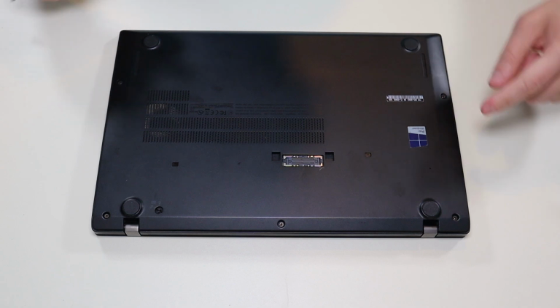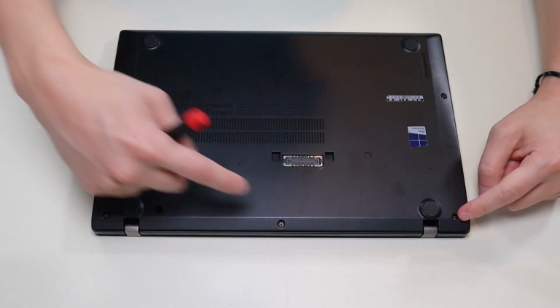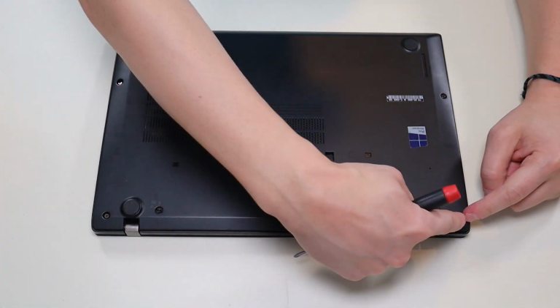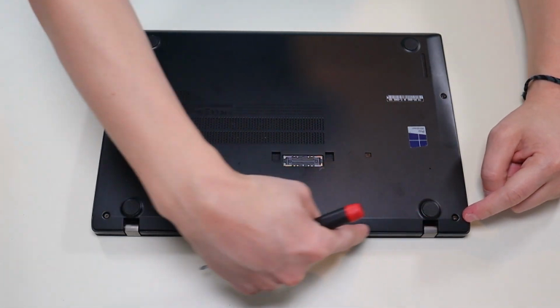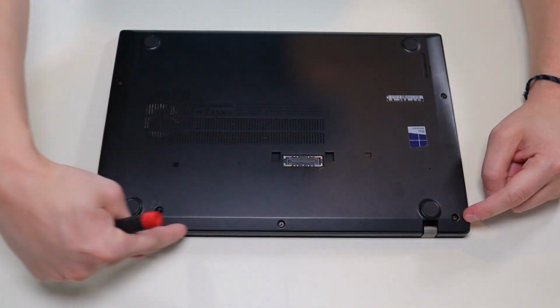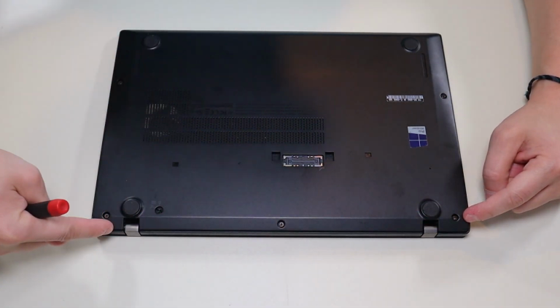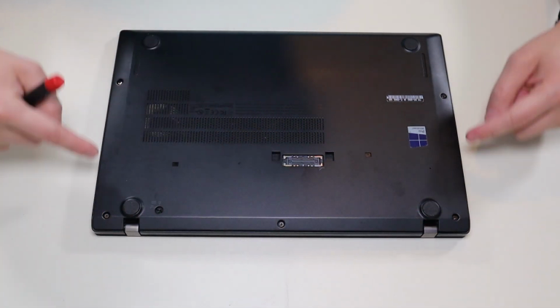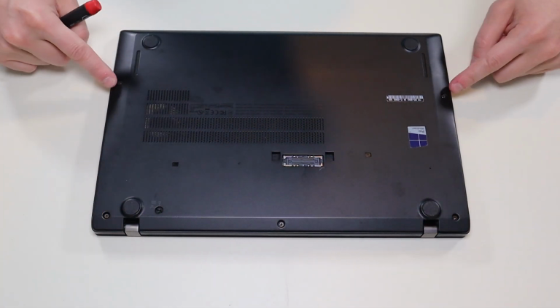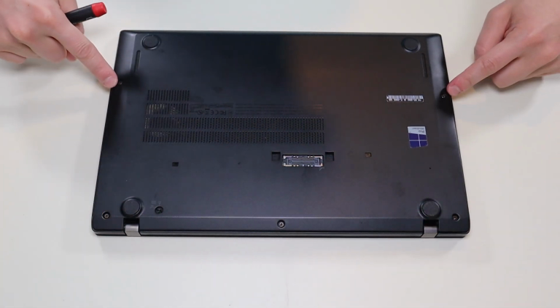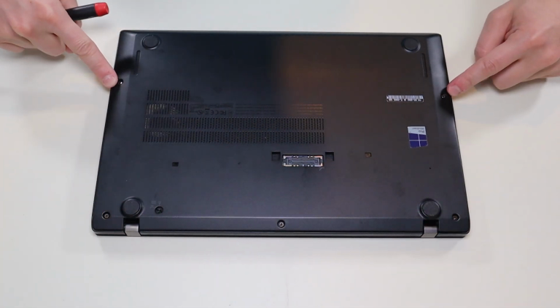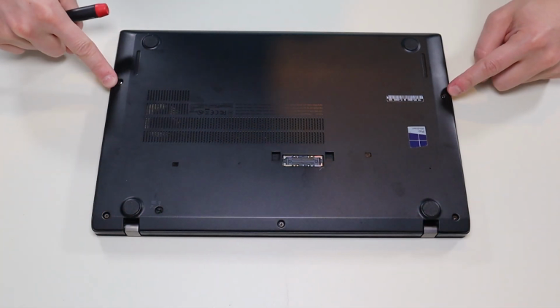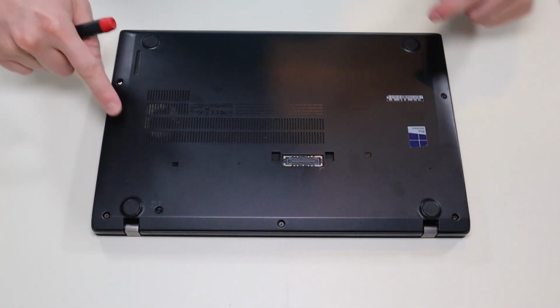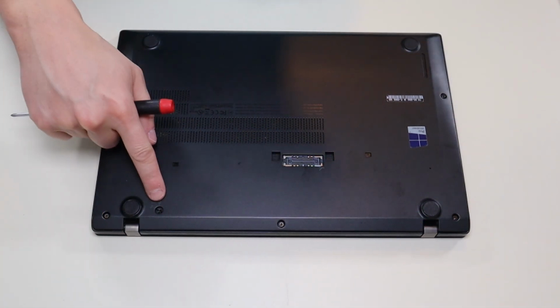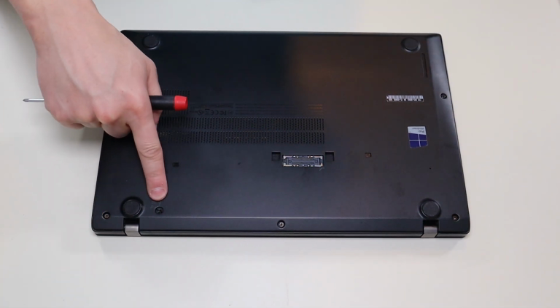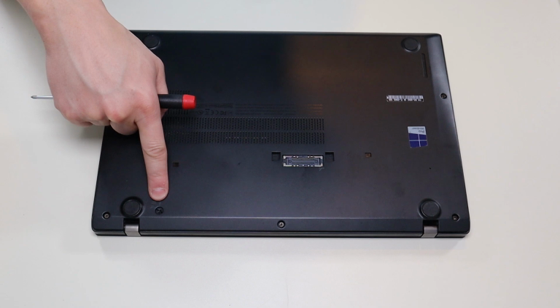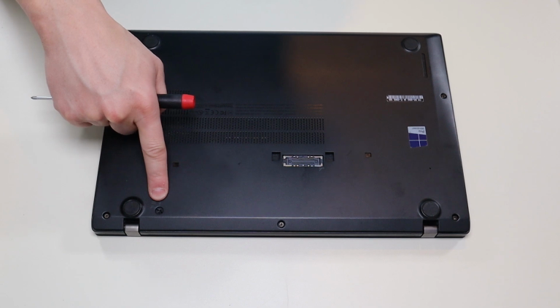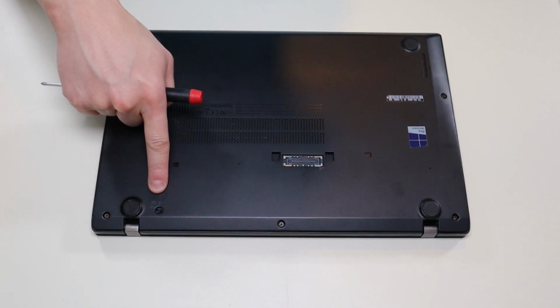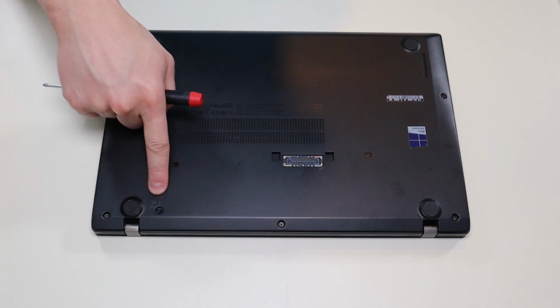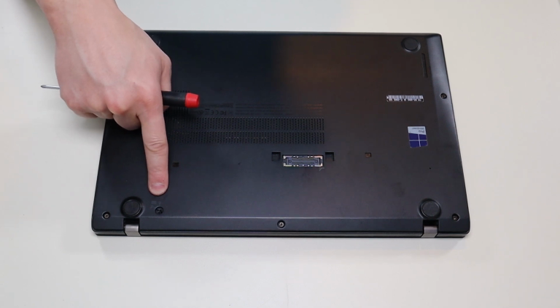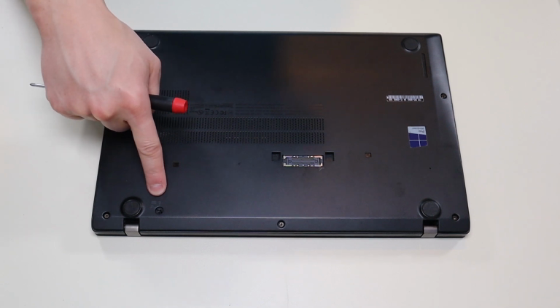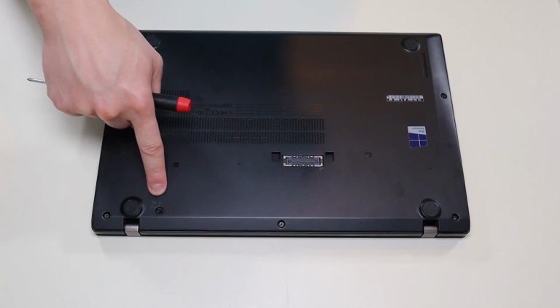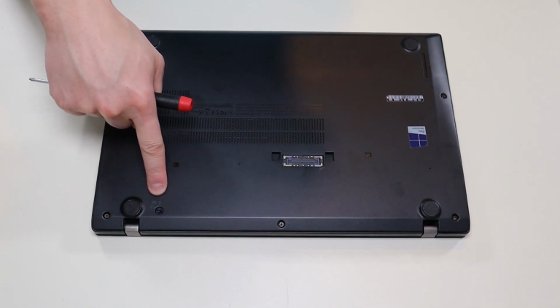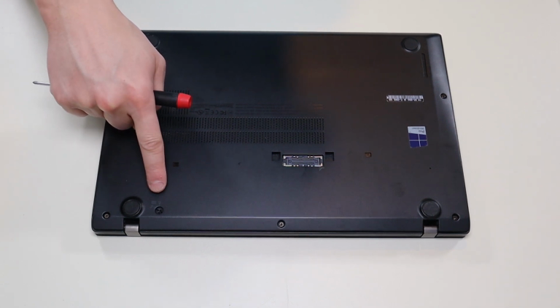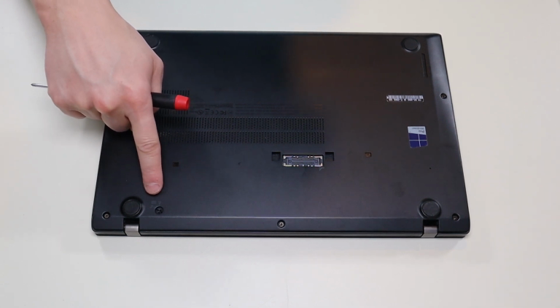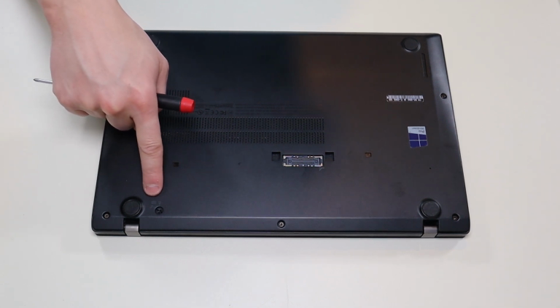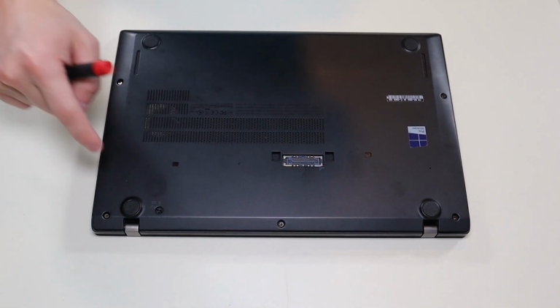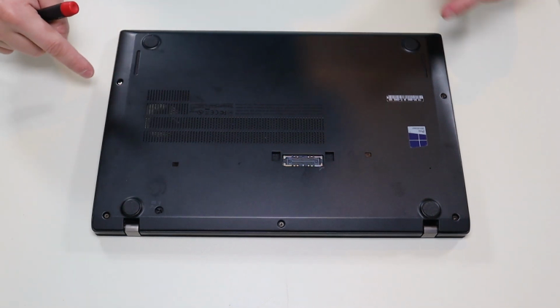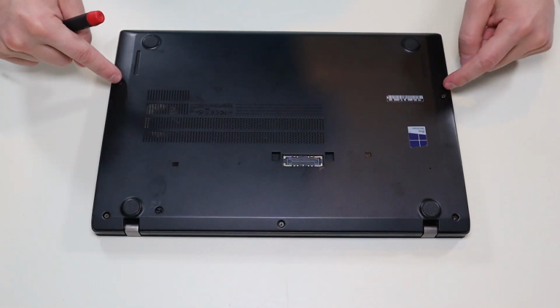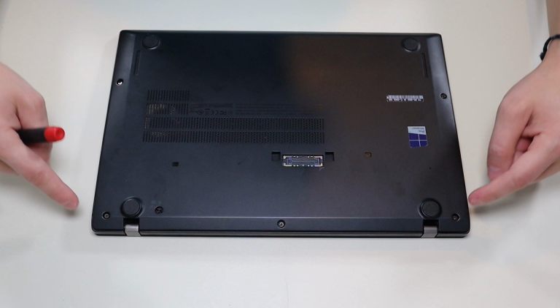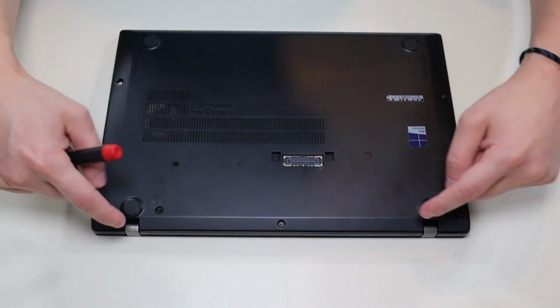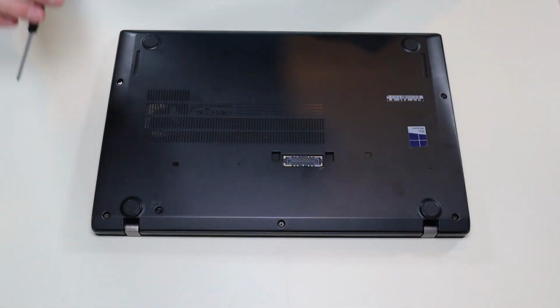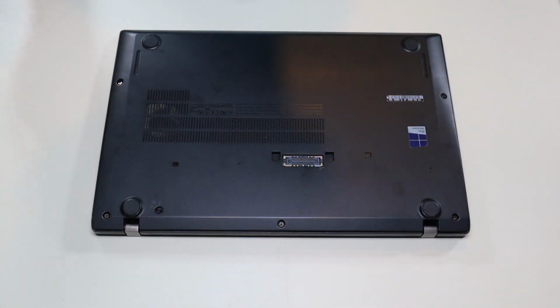I have these three screws up top, these two screws here, and that's your keyboard screw. That's a switch that releases your keyboard if that's all you're after. So I'm going to go across and take all these screws out.